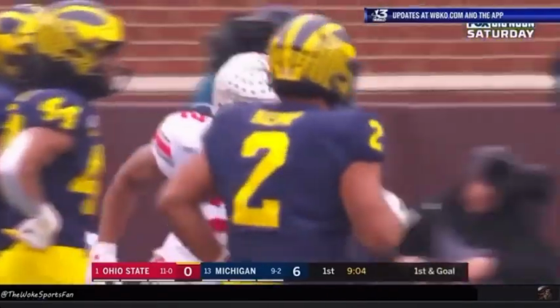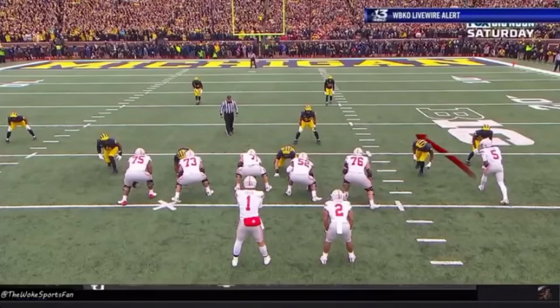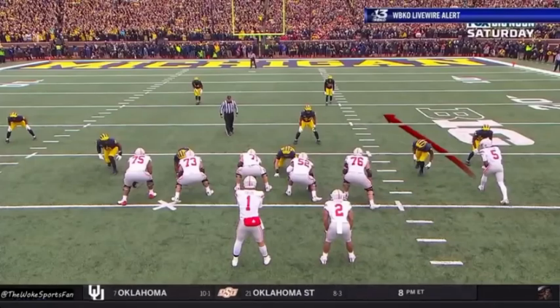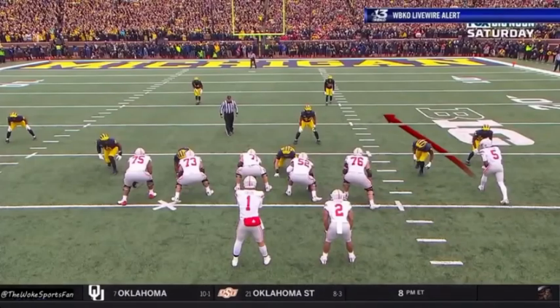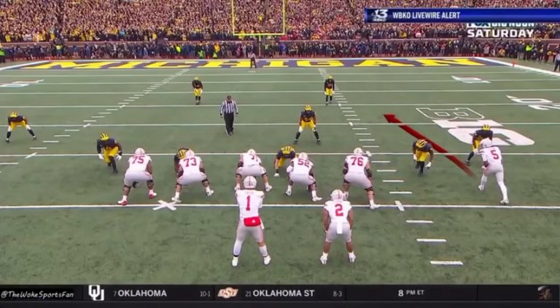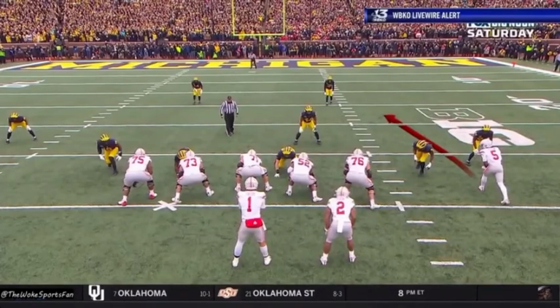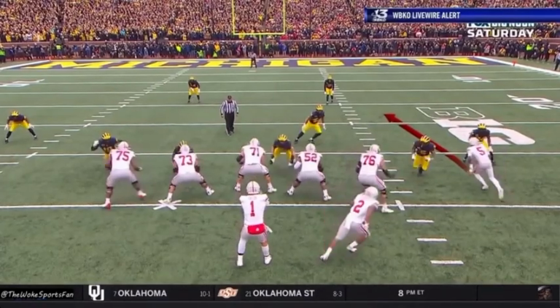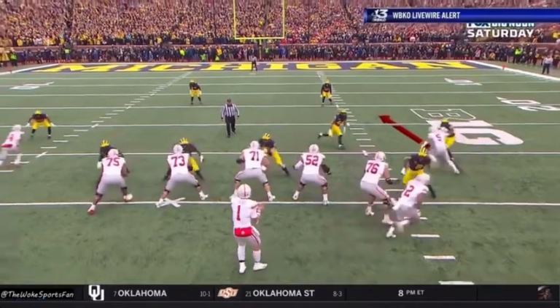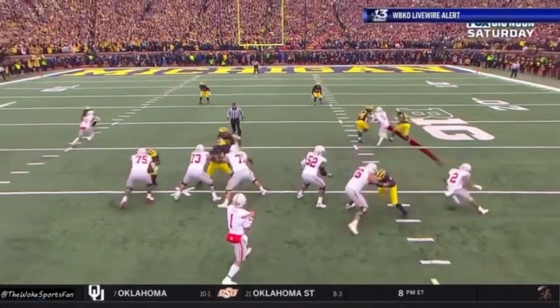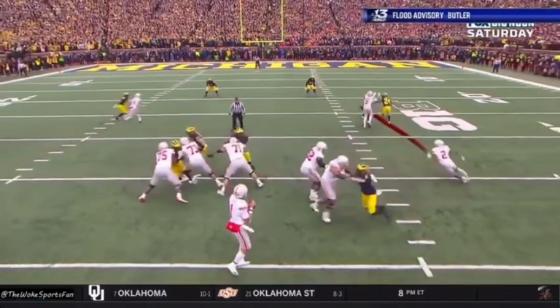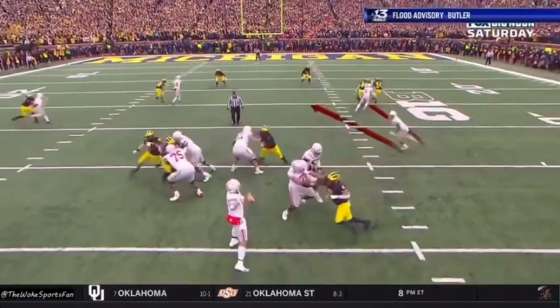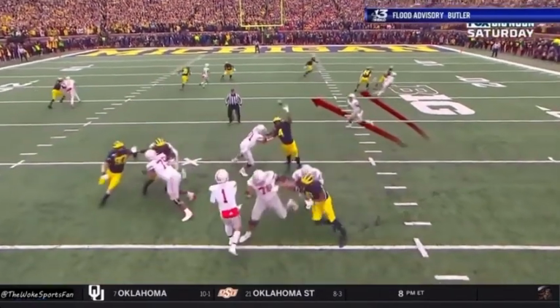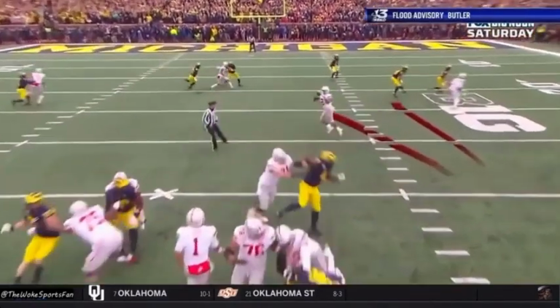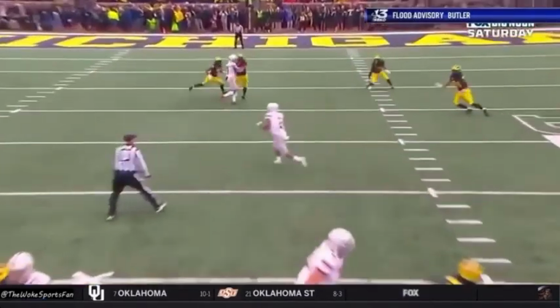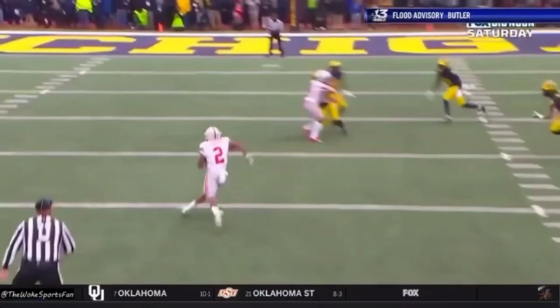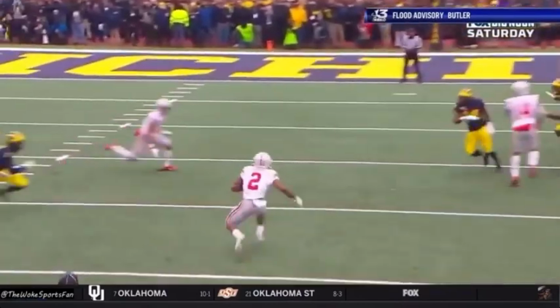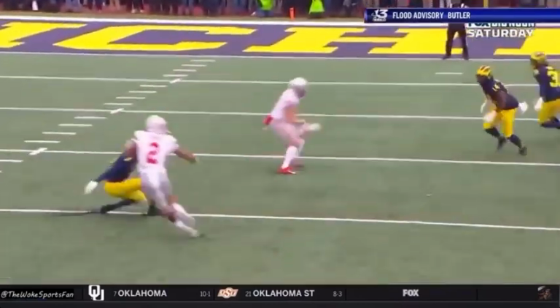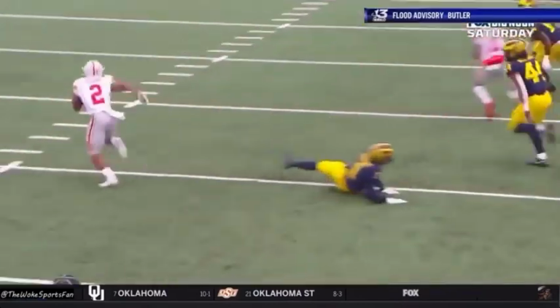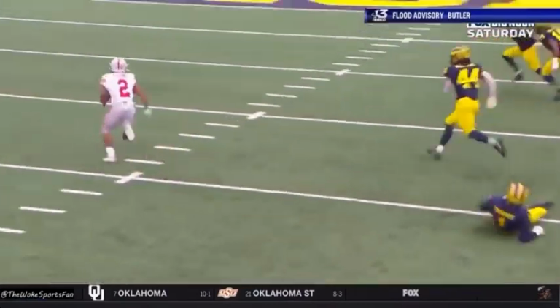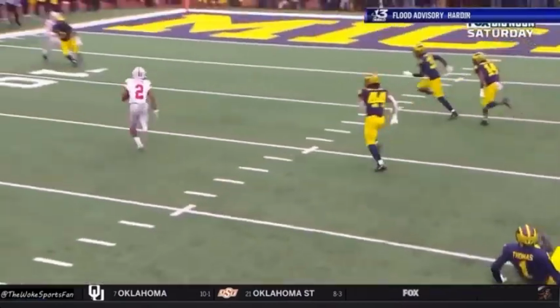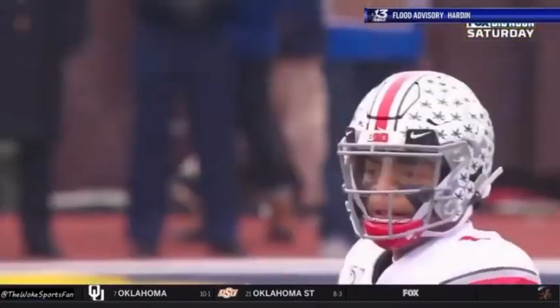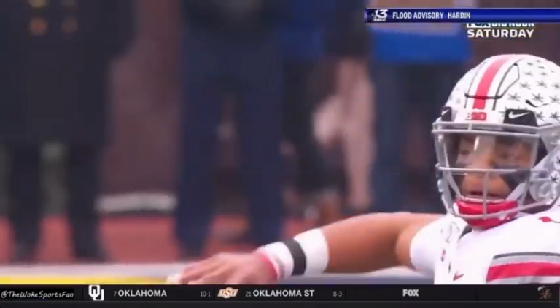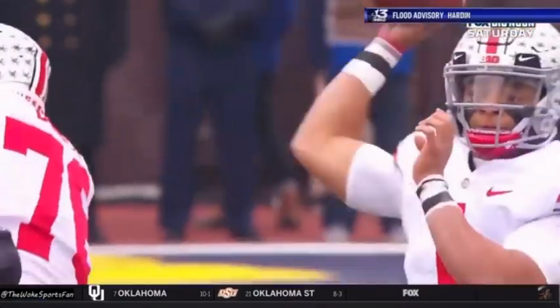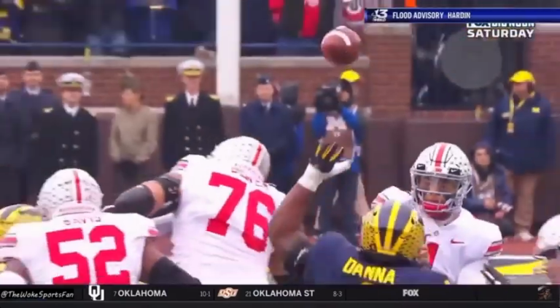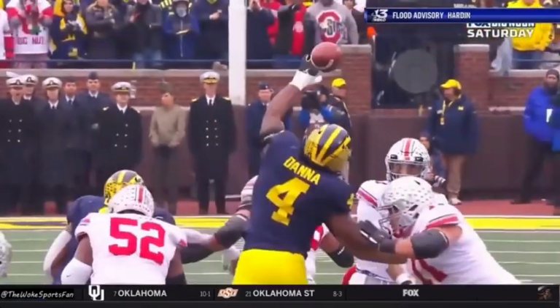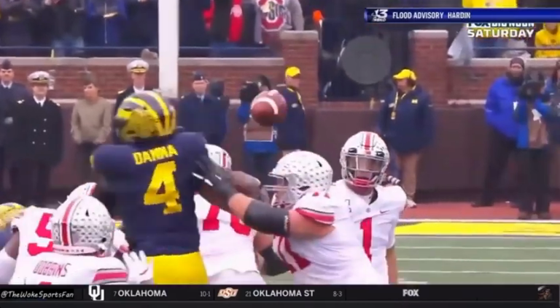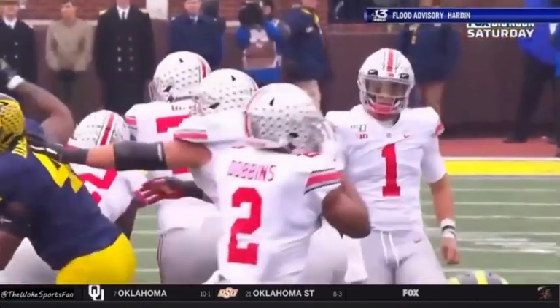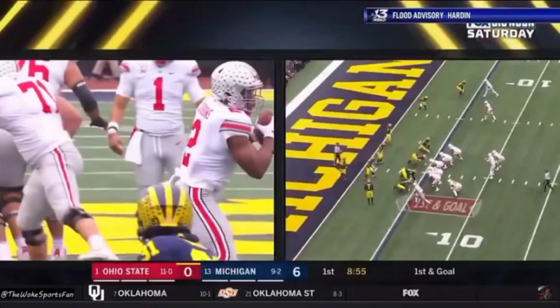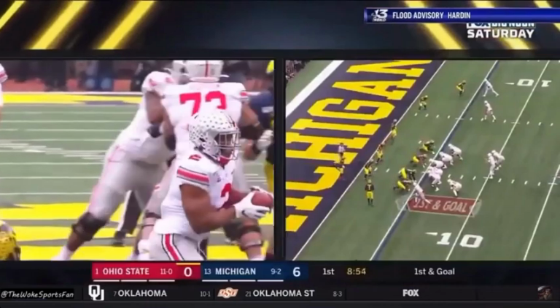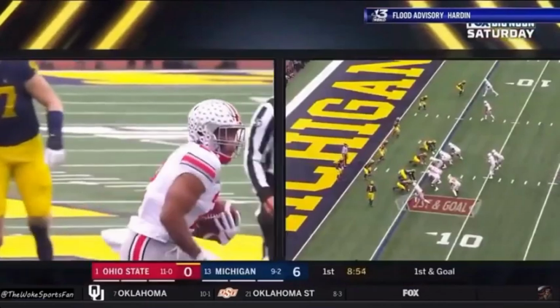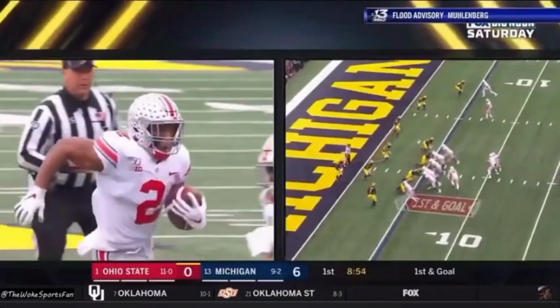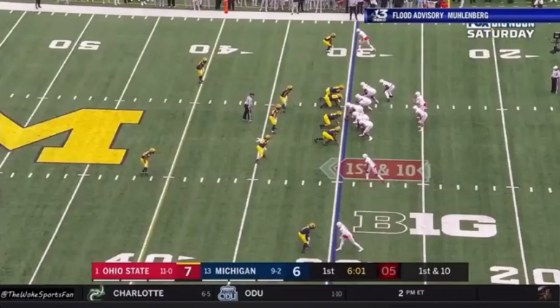They're down six-nothing at this point and he's not panicking. One, two, three — there's the check-down, and a helmet move by the receiver there. High release point, too. Natural throw with the football. Fields has great feet.